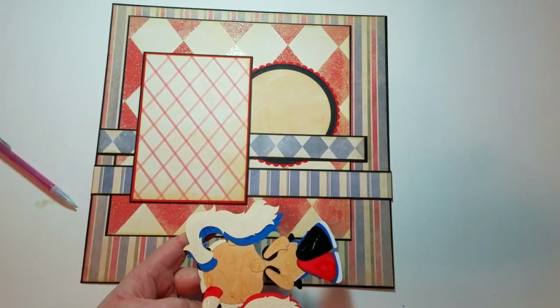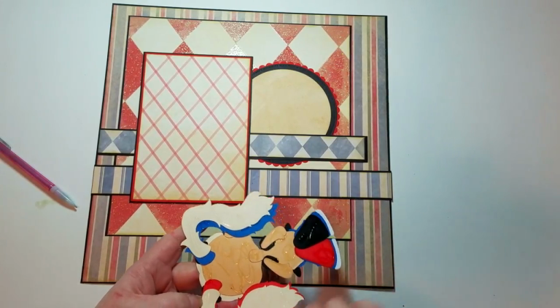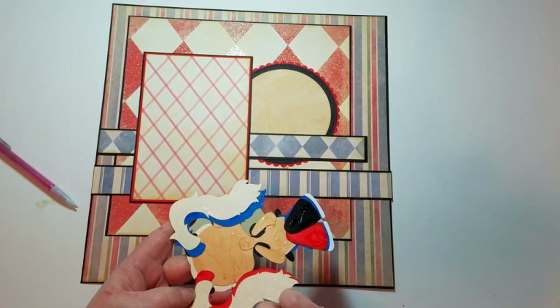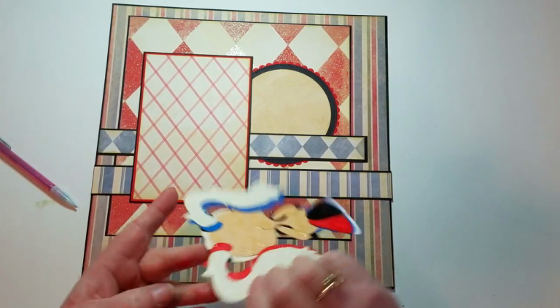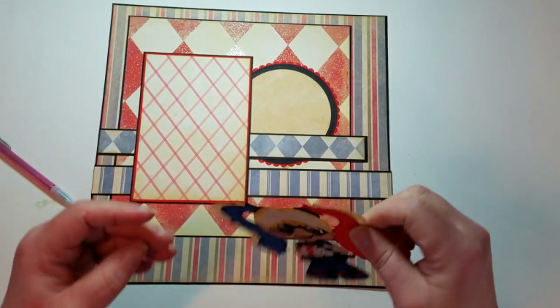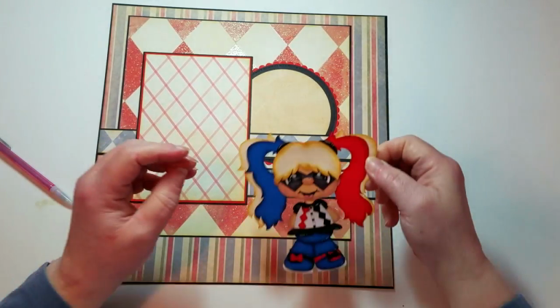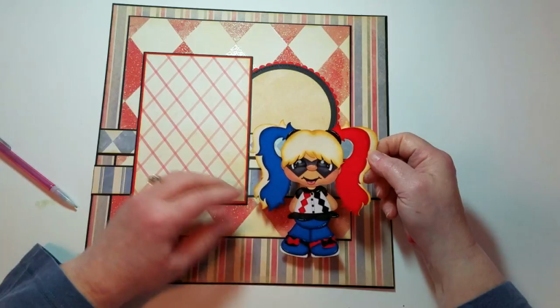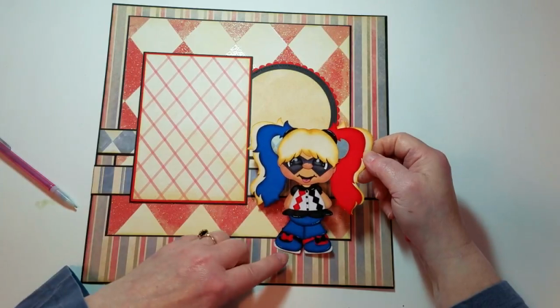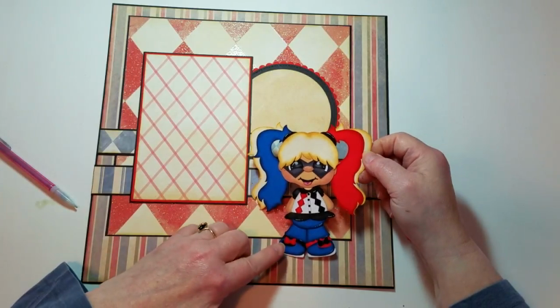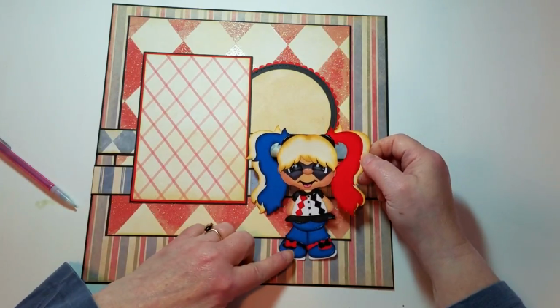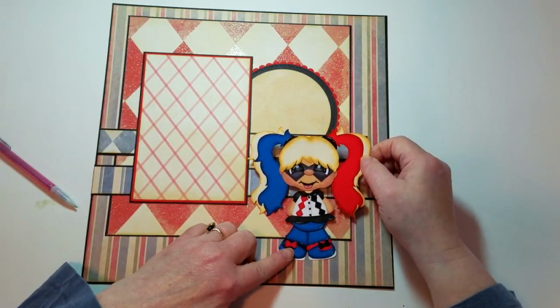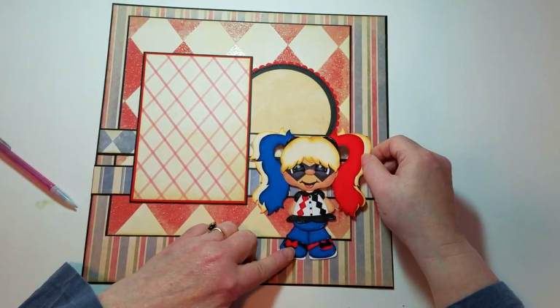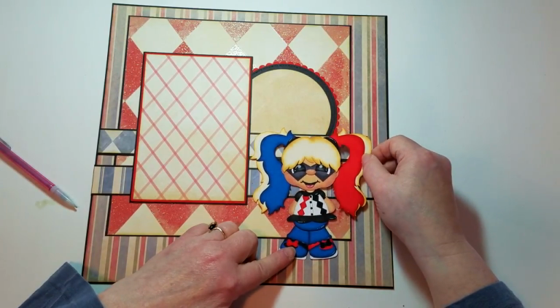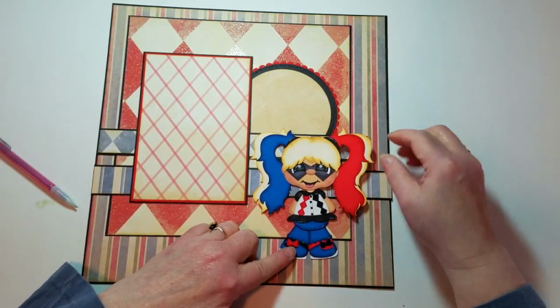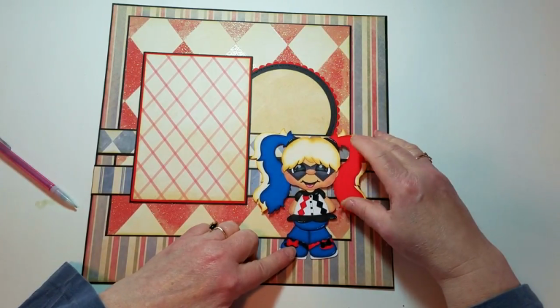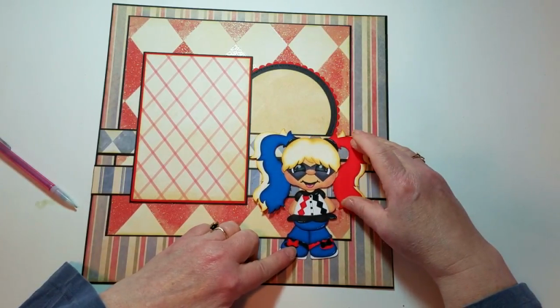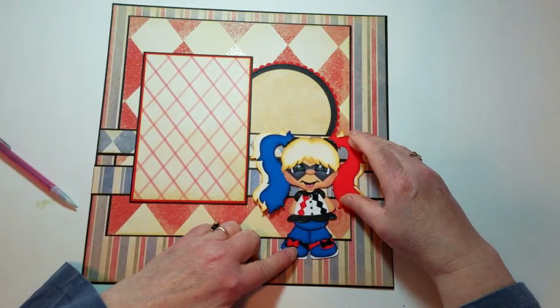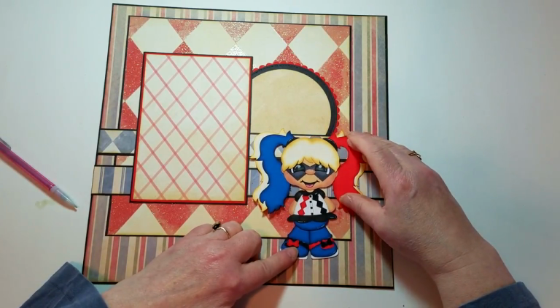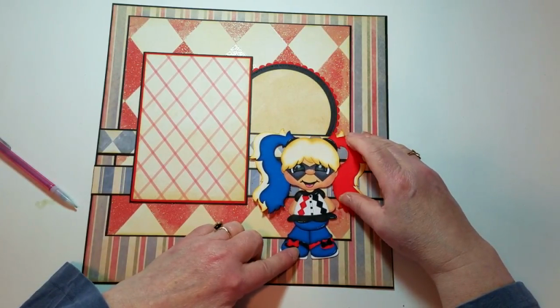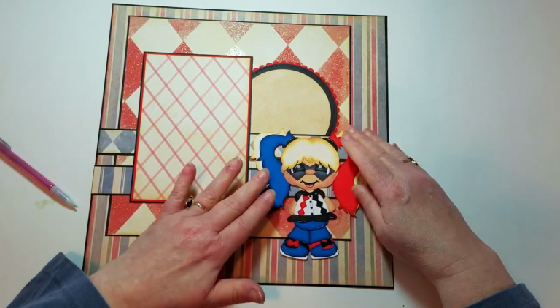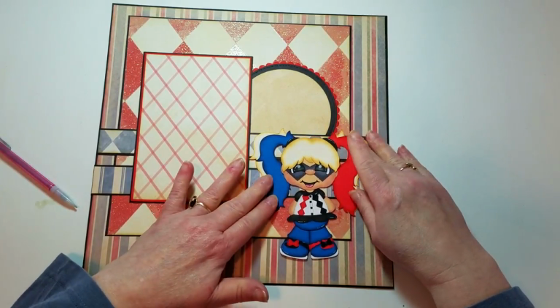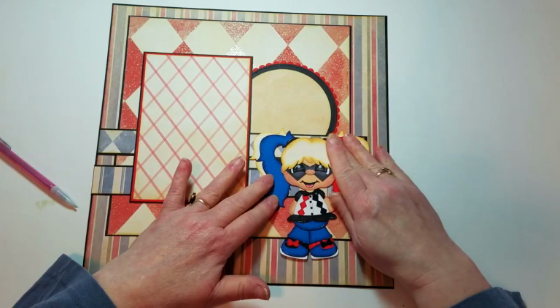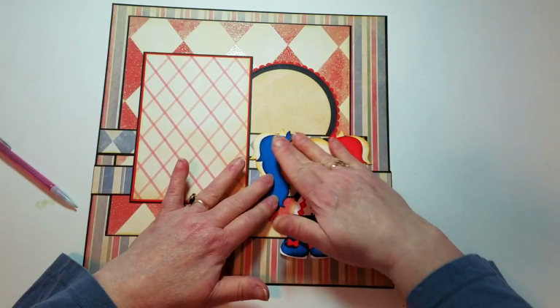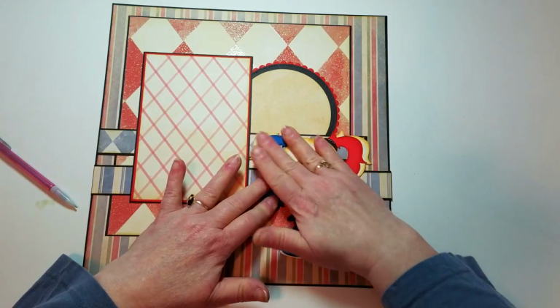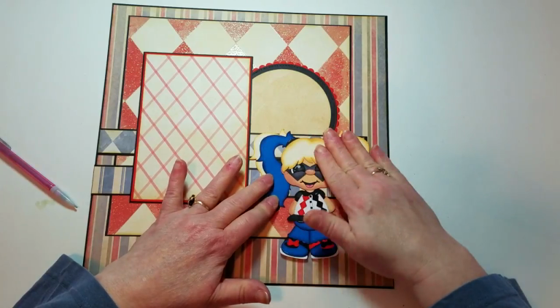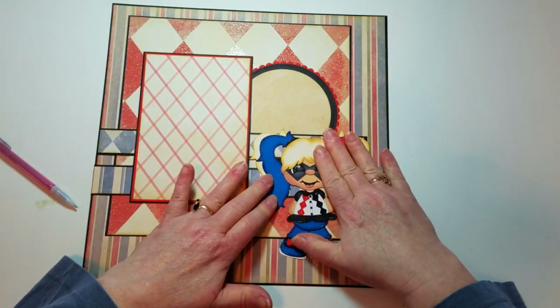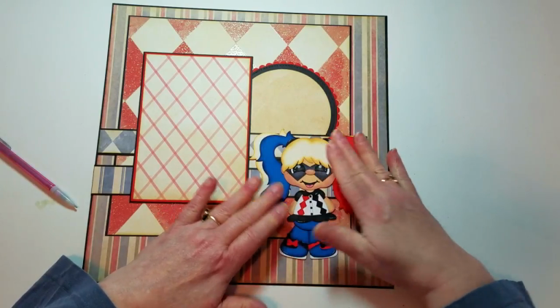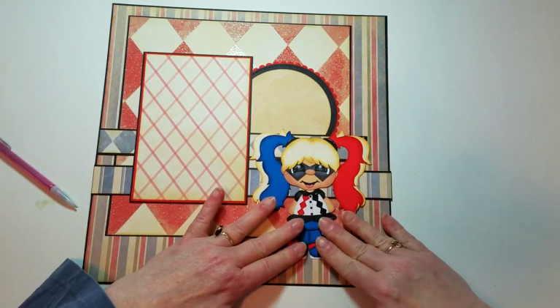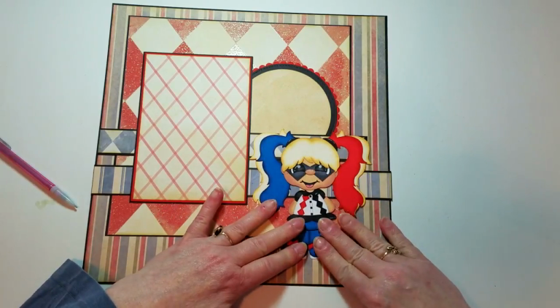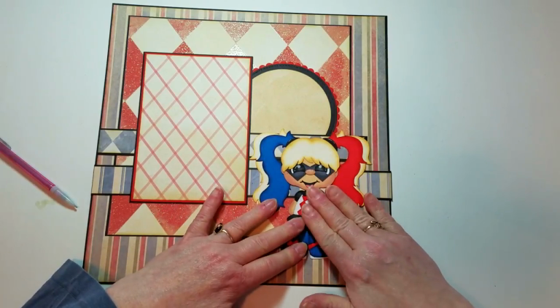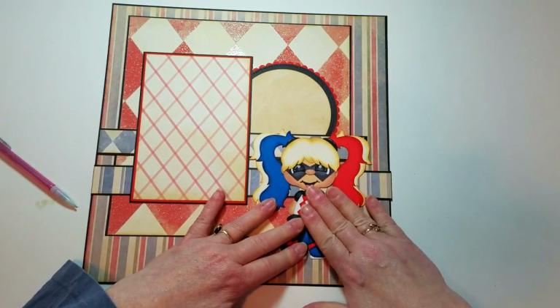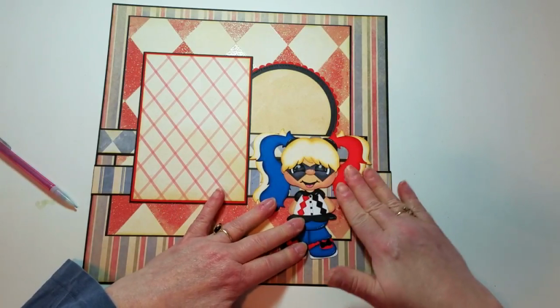I'm leaving the SVG girl flat rather than popping her up, because my photo albums are getting difficult to lift.